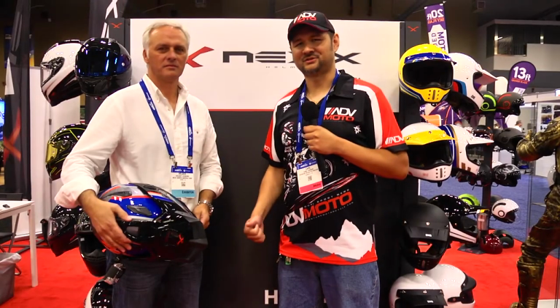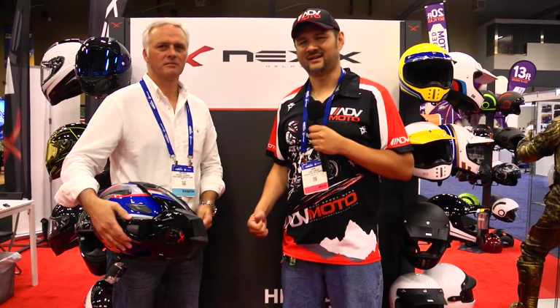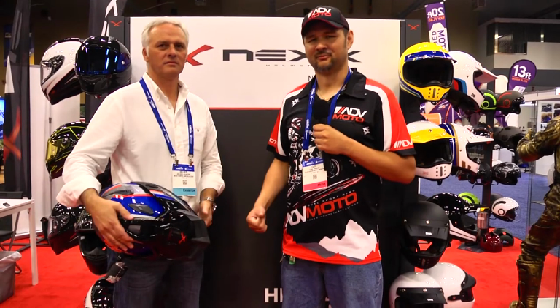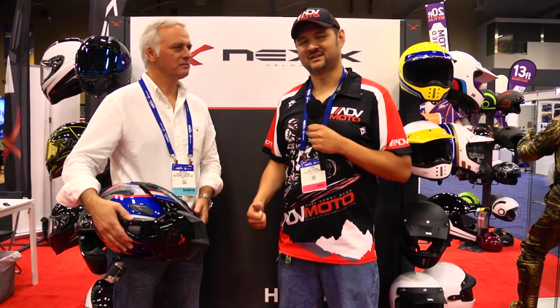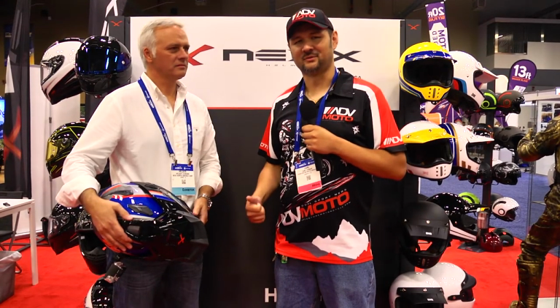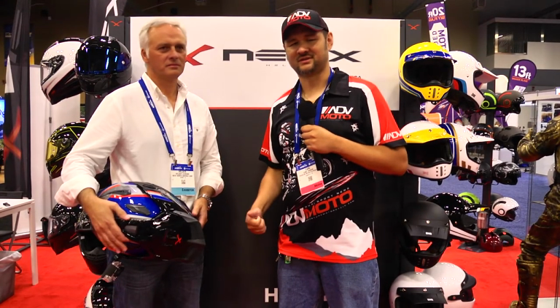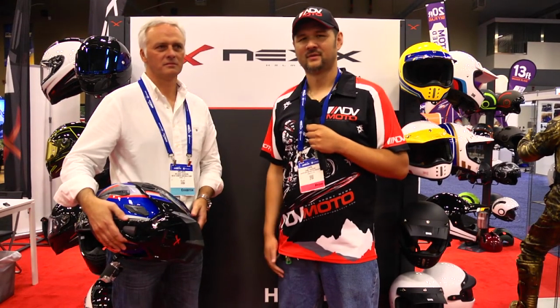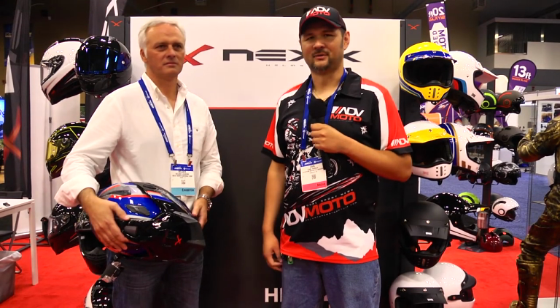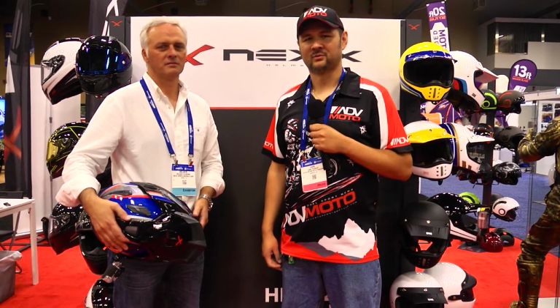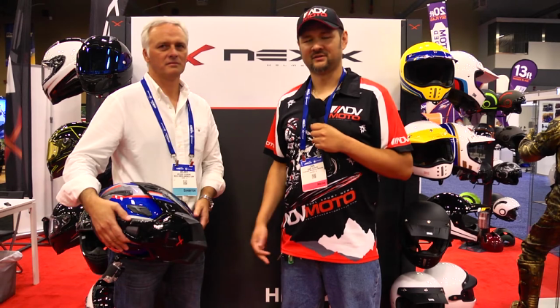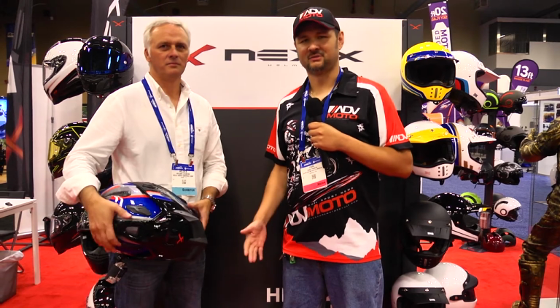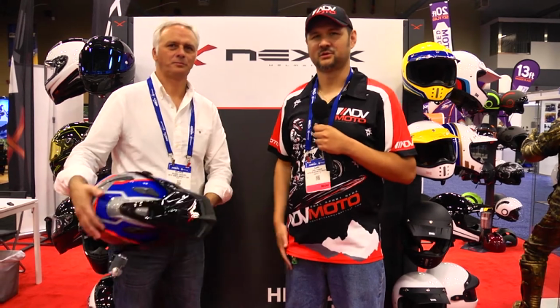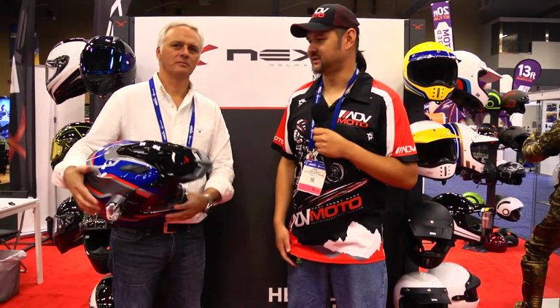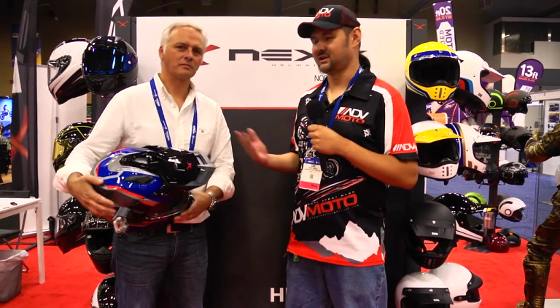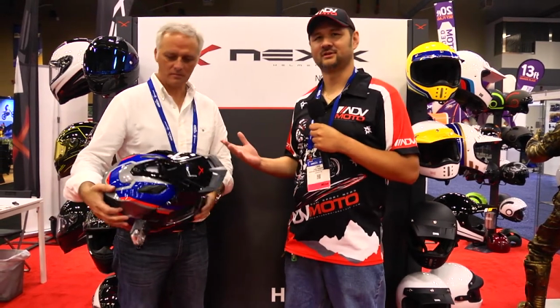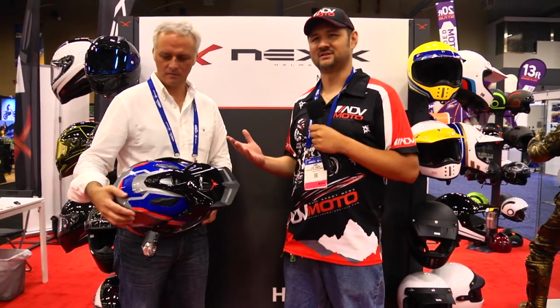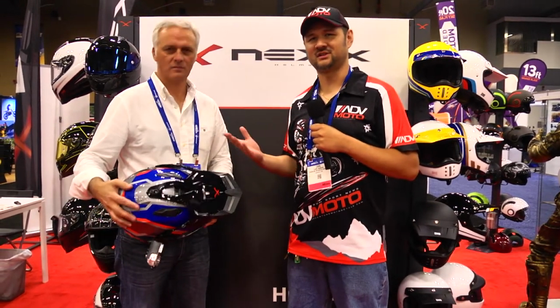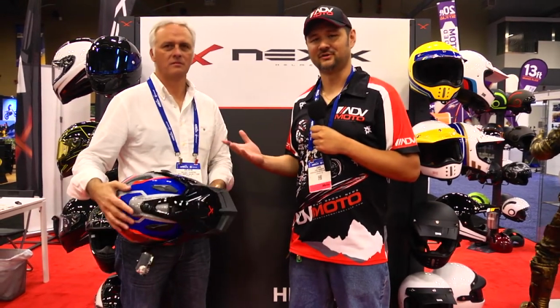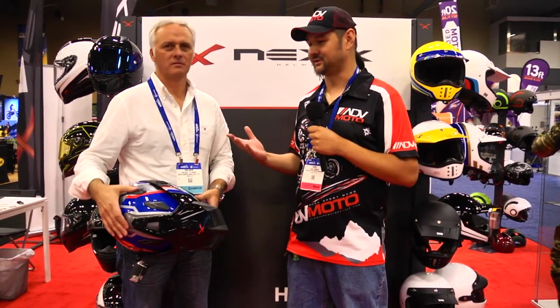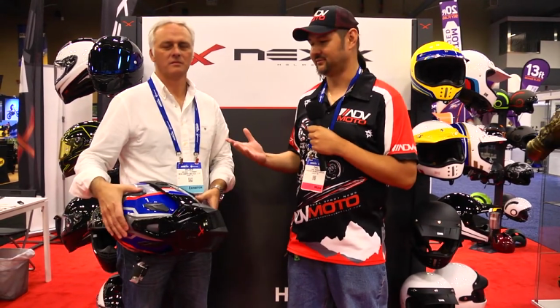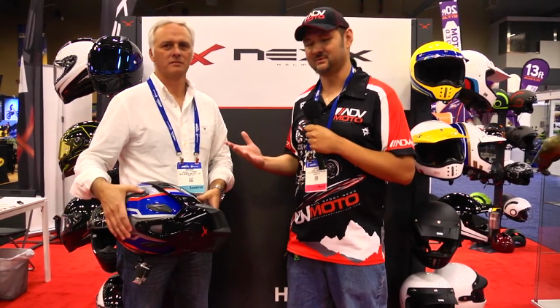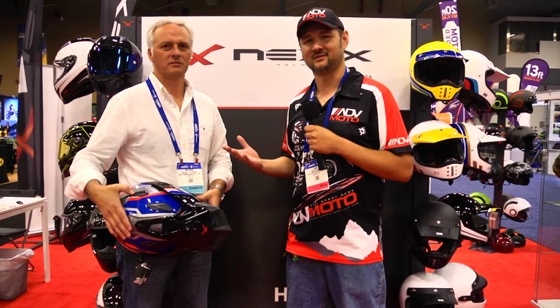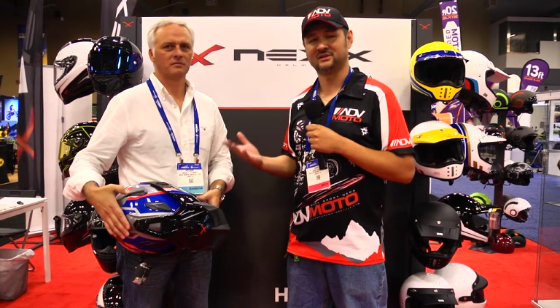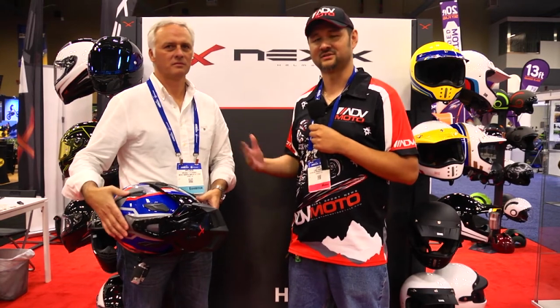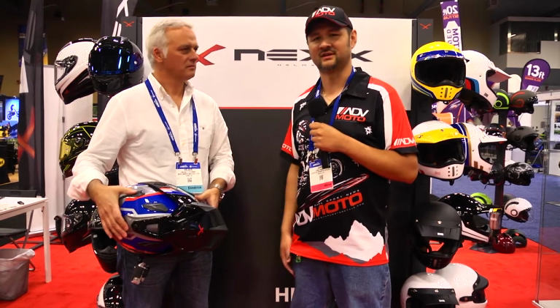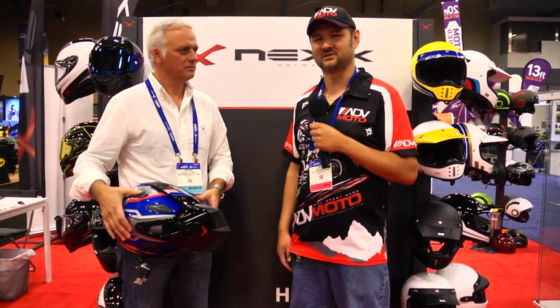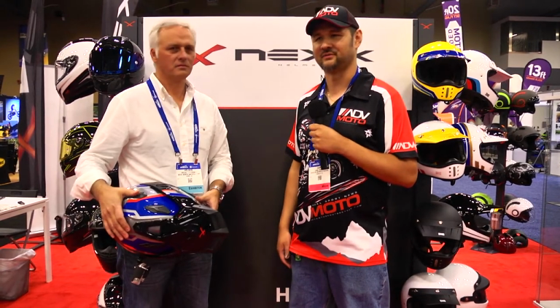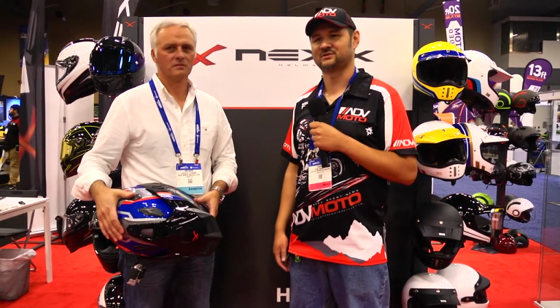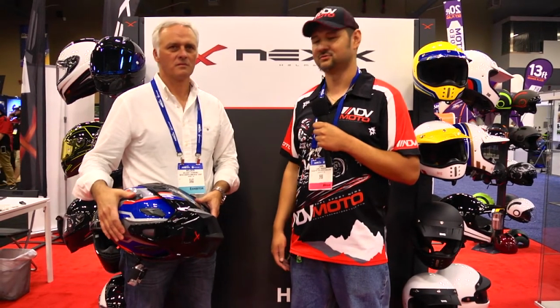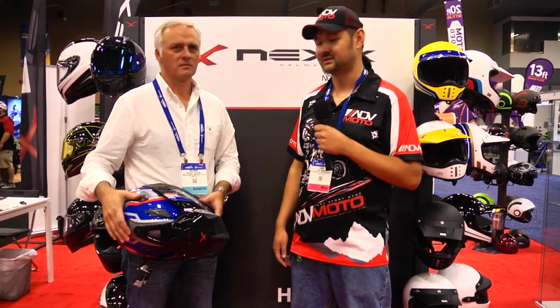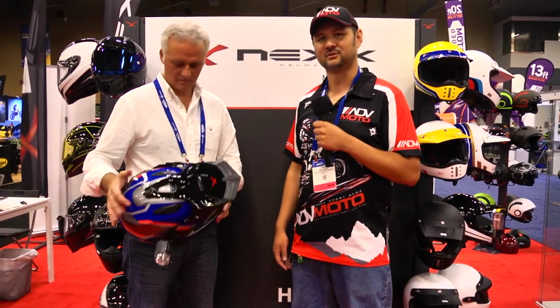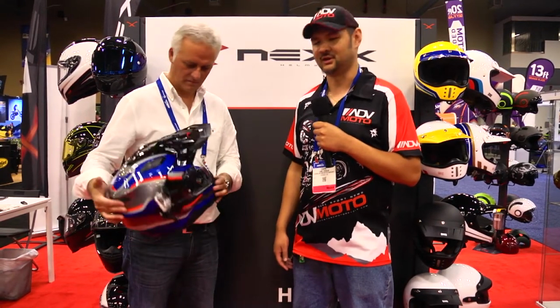Also some really exciting helmet news today. At Nex Helmets, we have with us Helder, who is the CEO and founder of Nex Helmets. He's going to explain to us some of the features of his newest dual sport helmet.